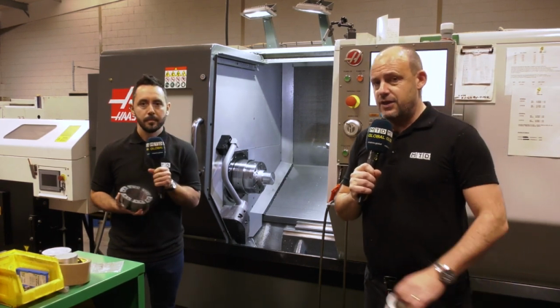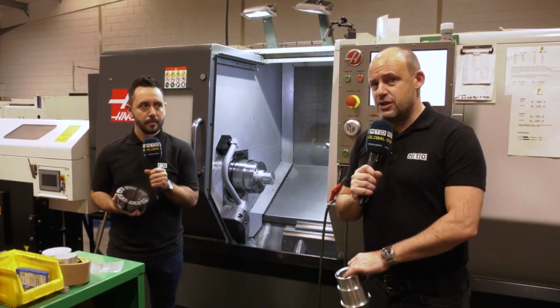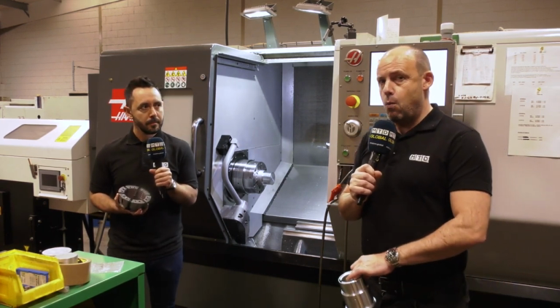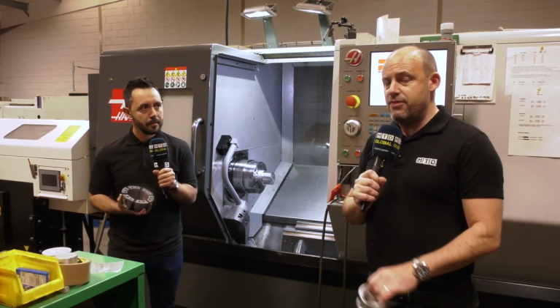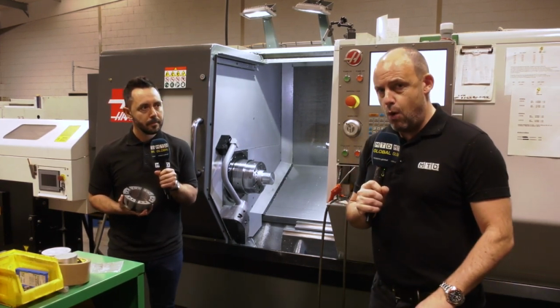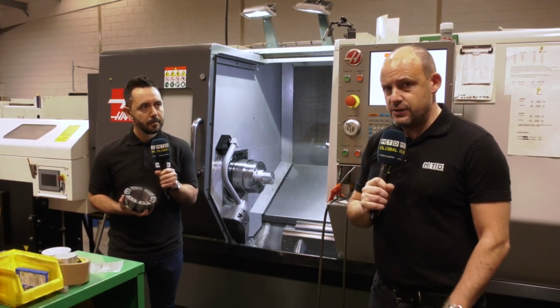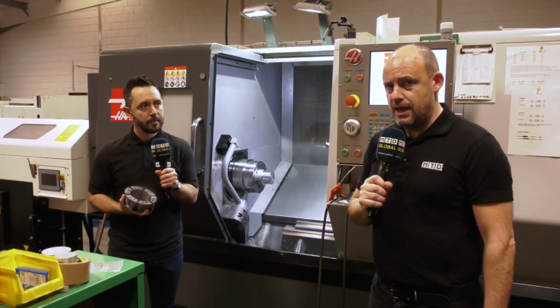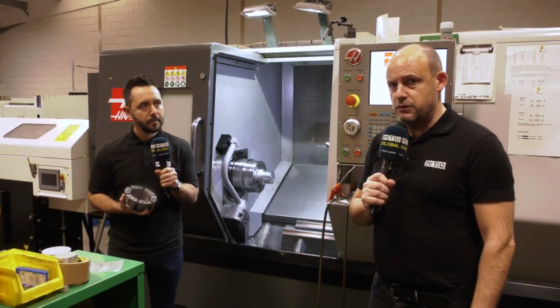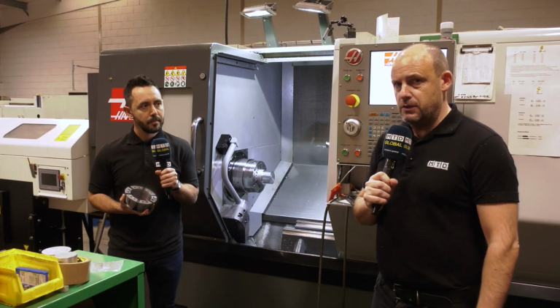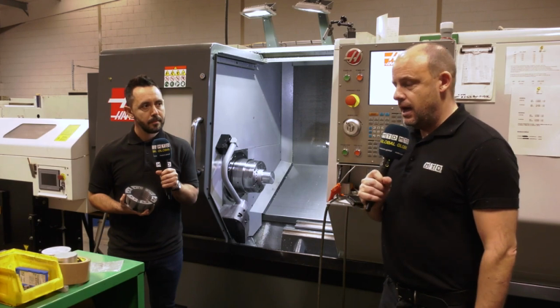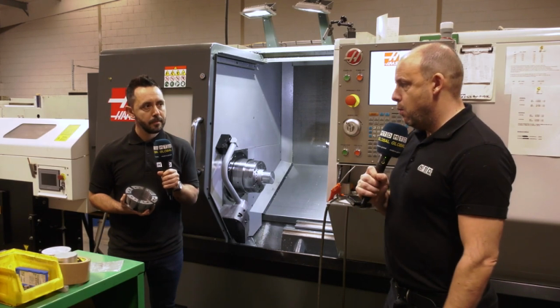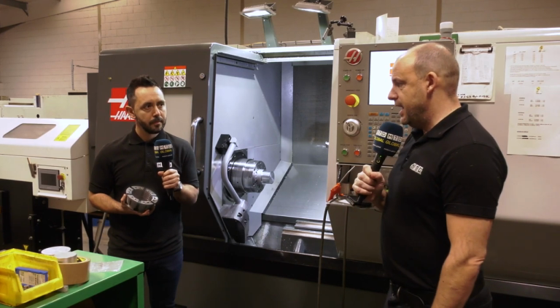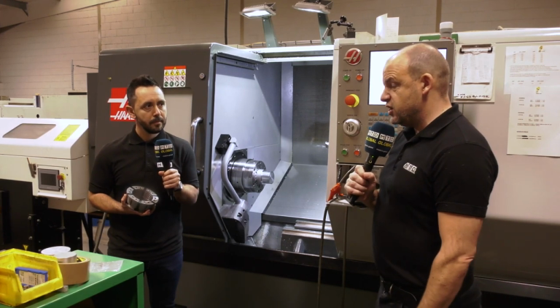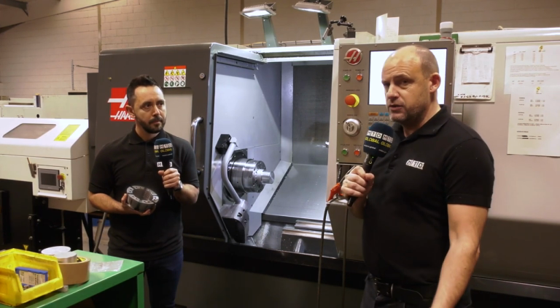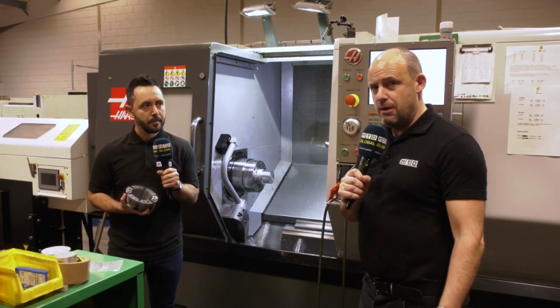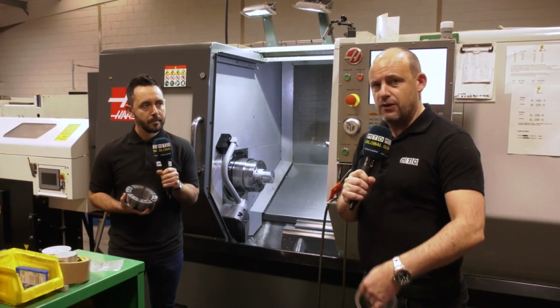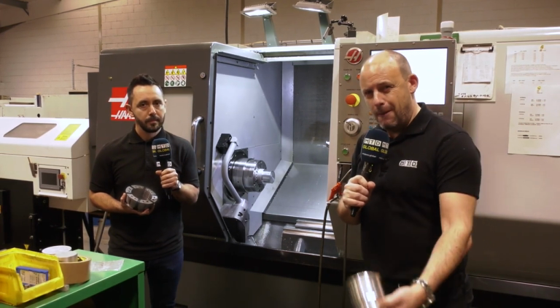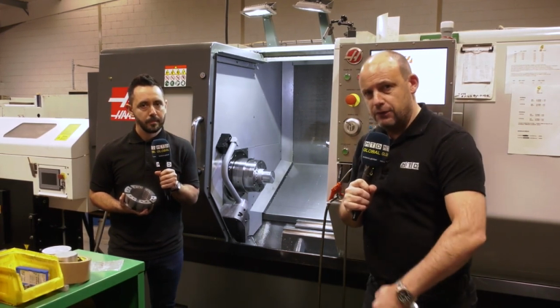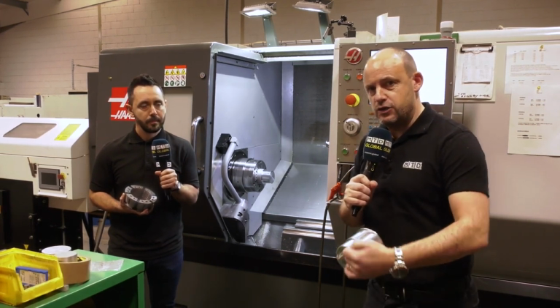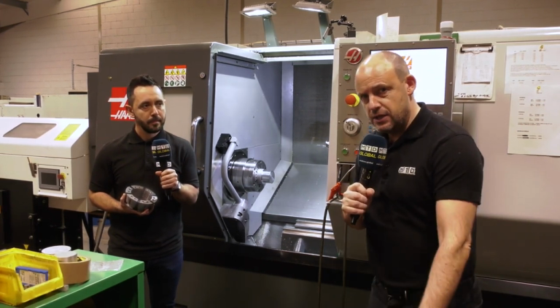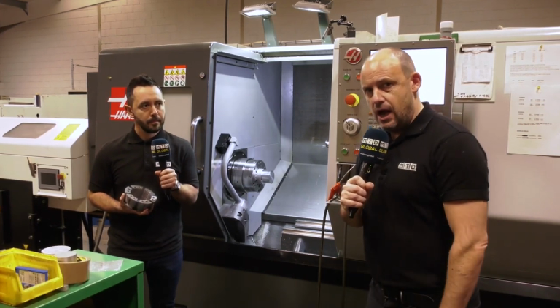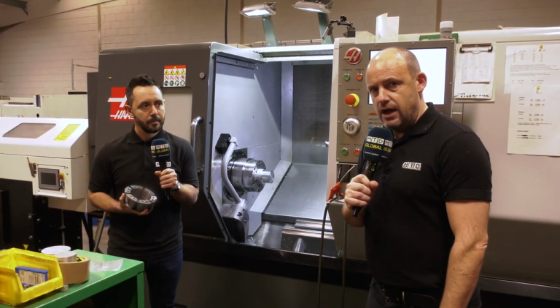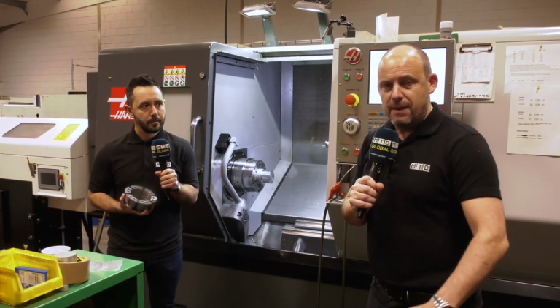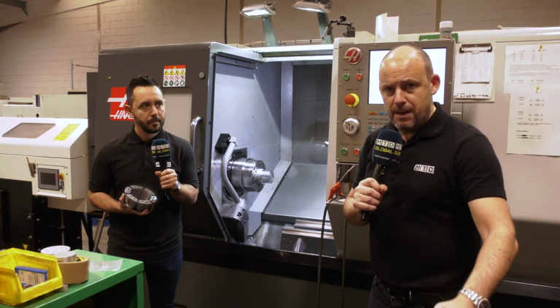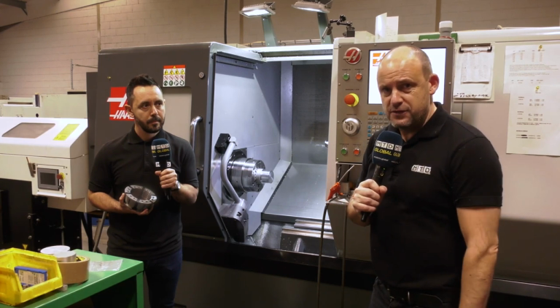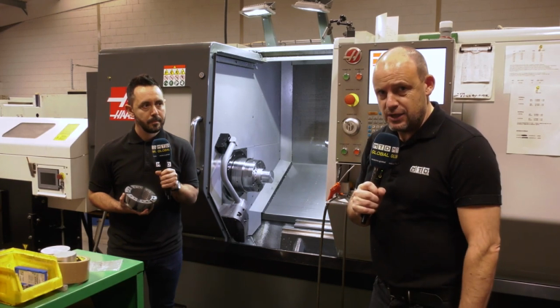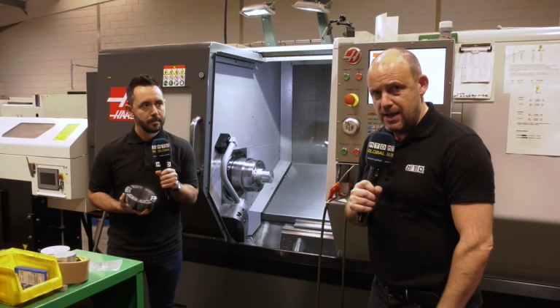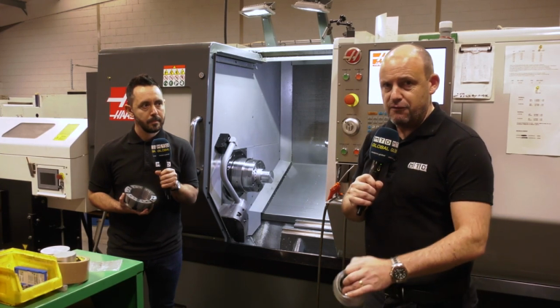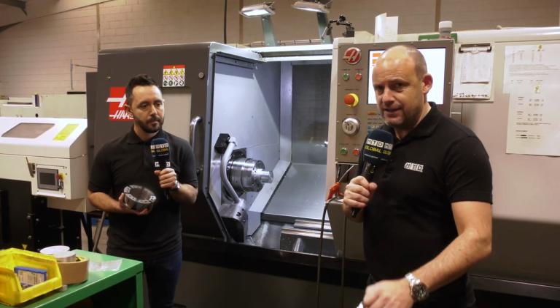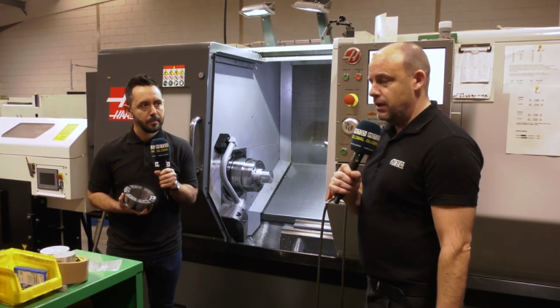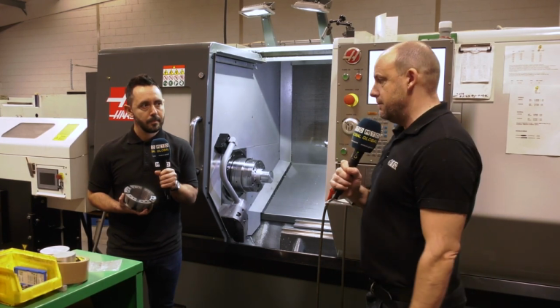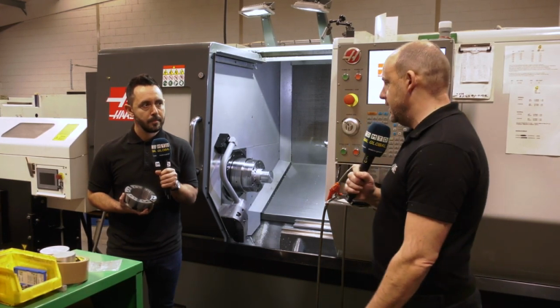This machine with this Y-axis enables you to do one-hit machining on certain parts that have got milled features — maybe off-centre milling, flats, and all those types of things.